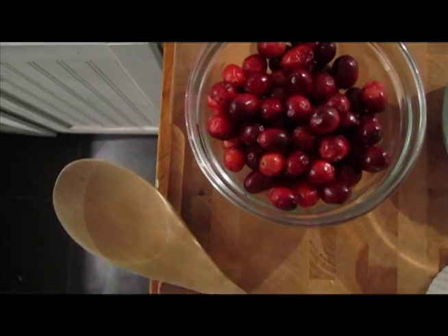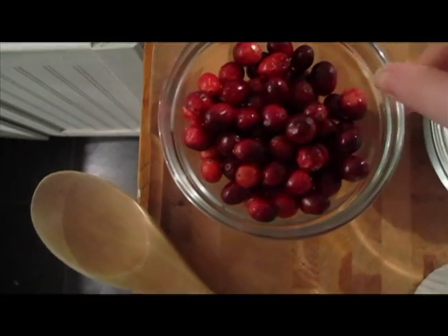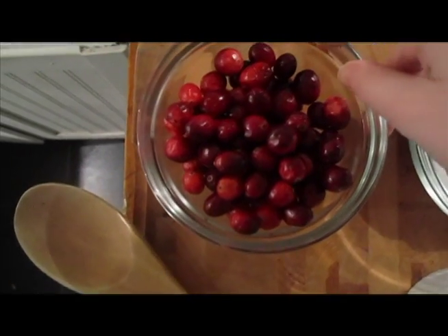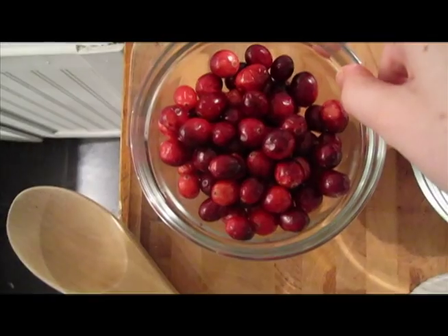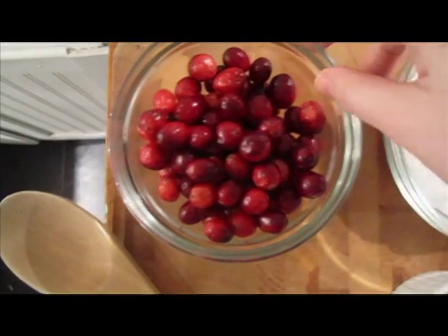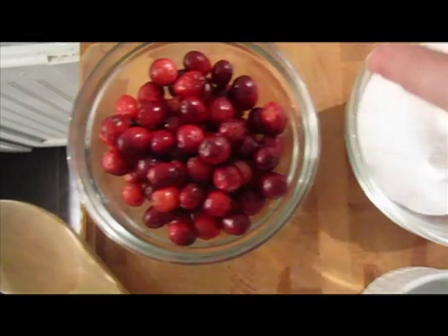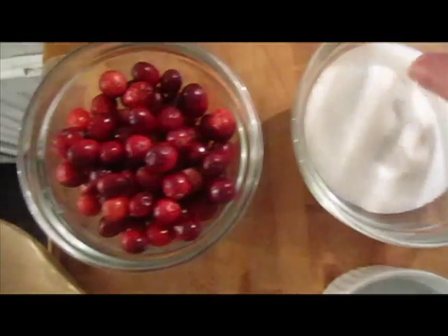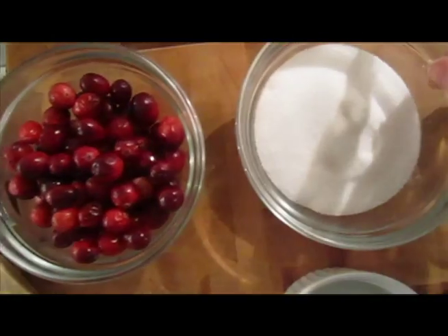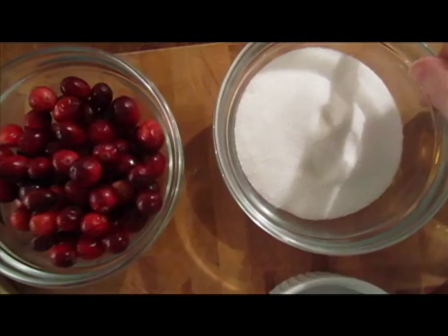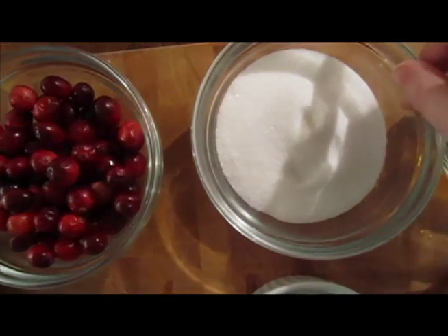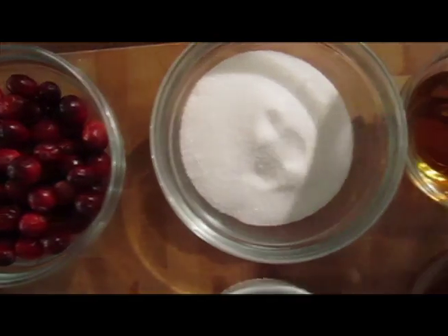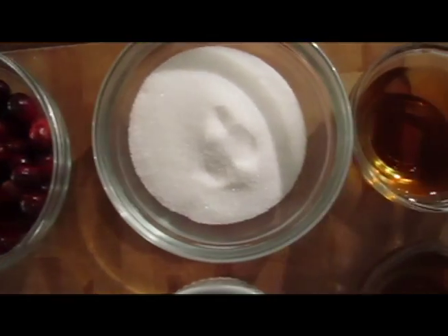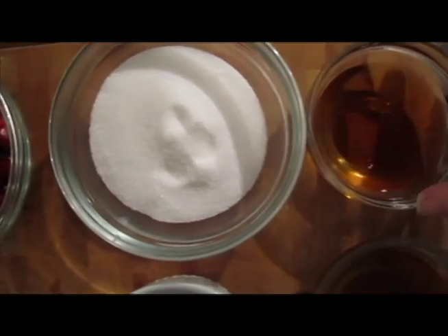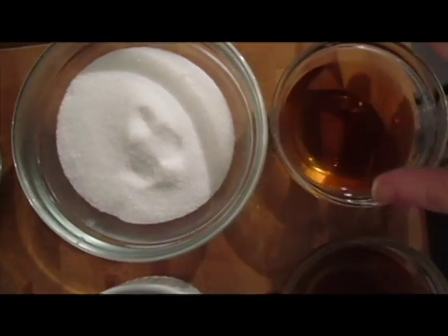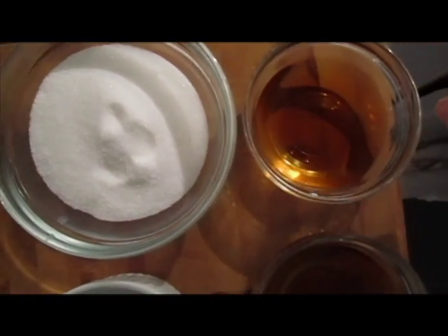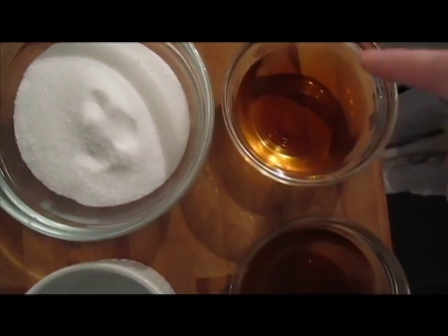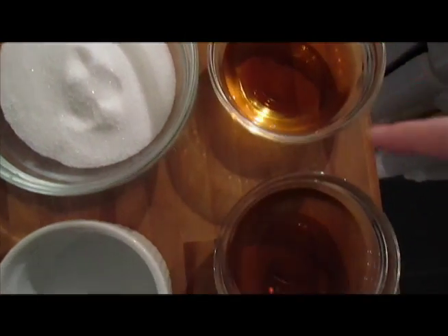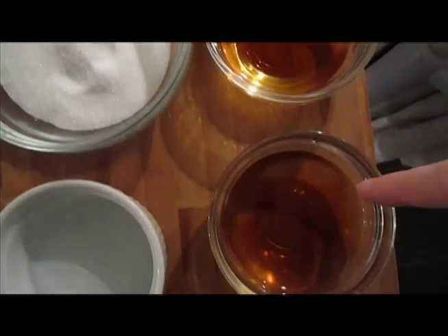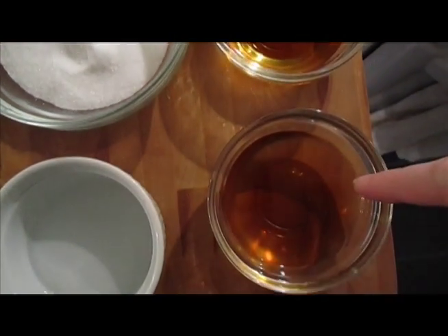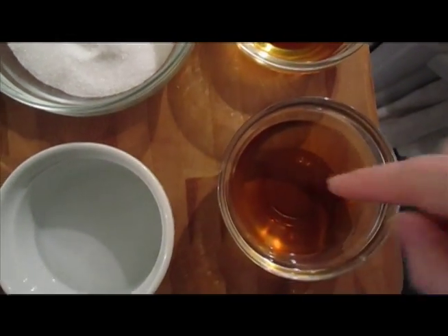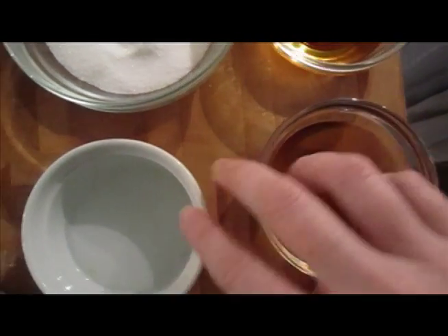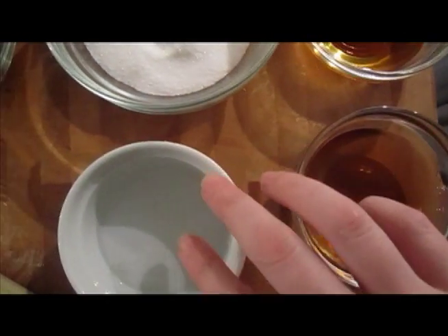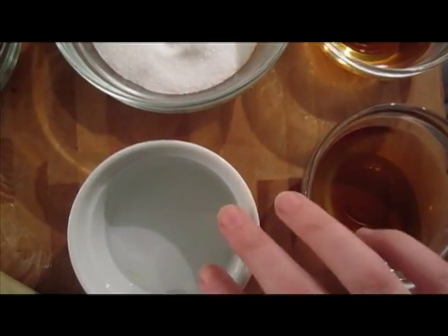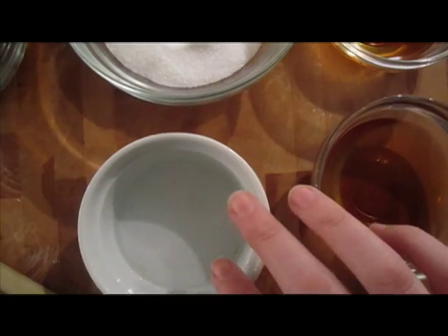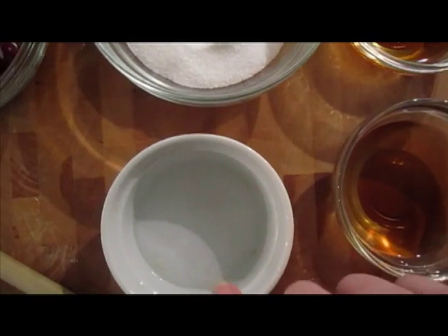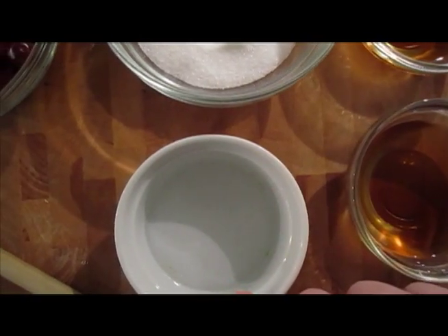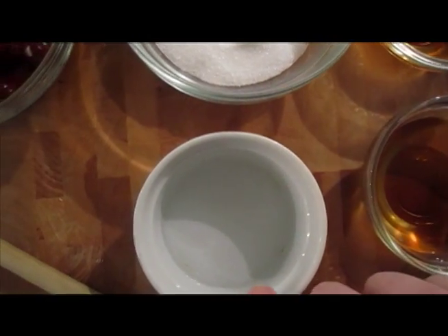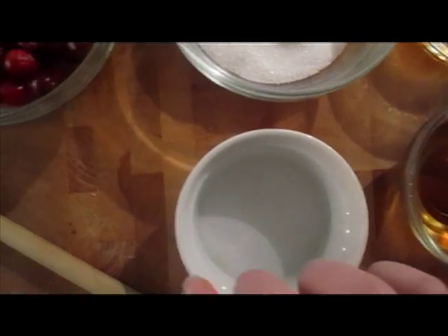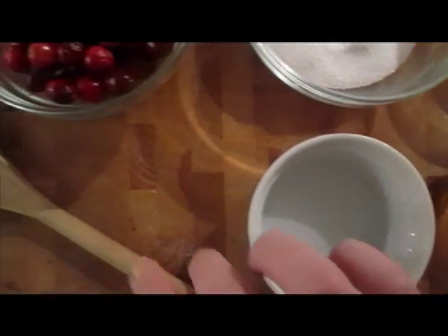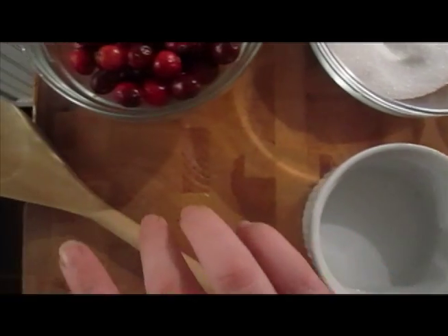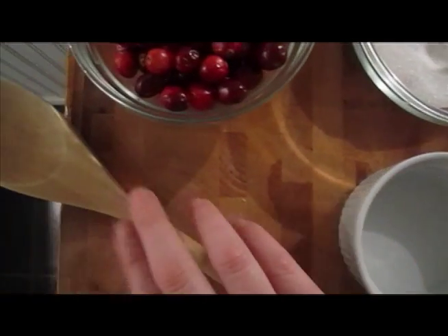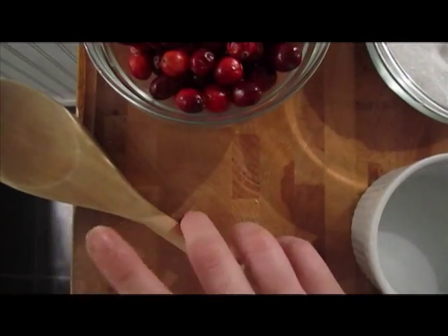It's just a cup of cranberries, half a cup of white sugar, half a cup of brandy divided into two quarter cups, and two tablespoons or an eighth of a cup of water.